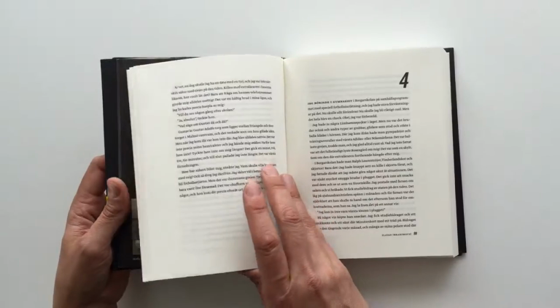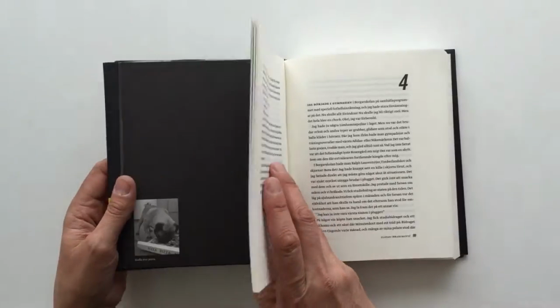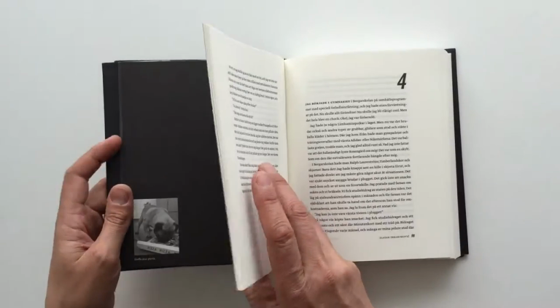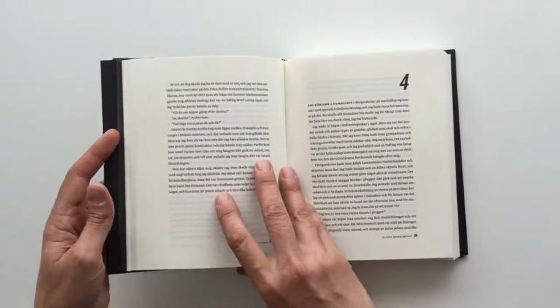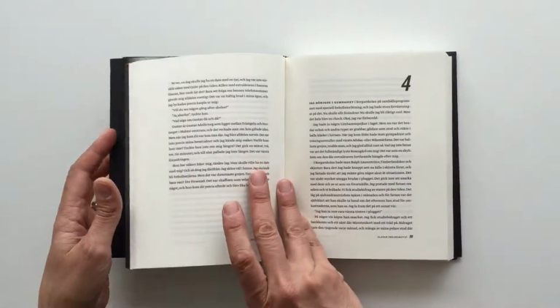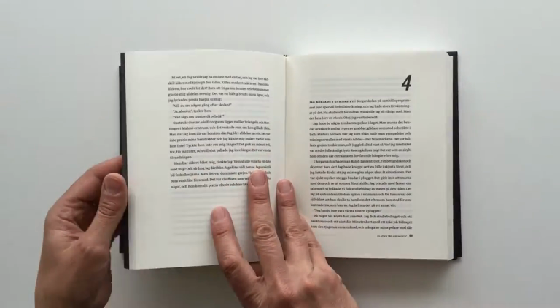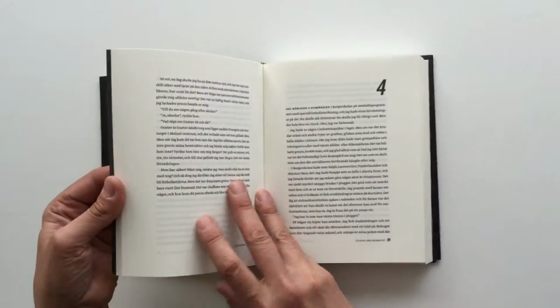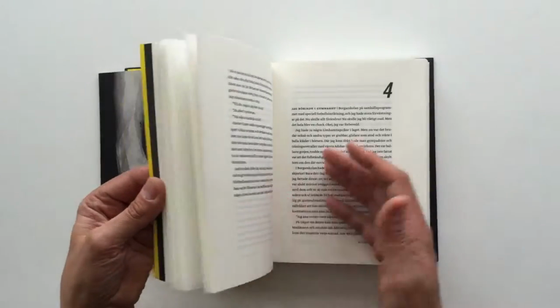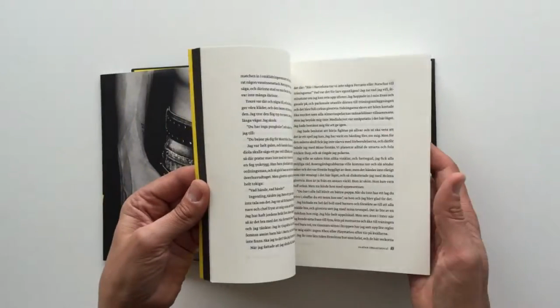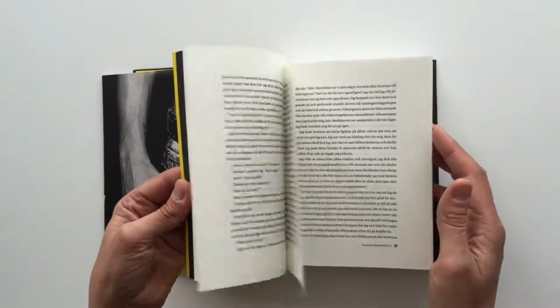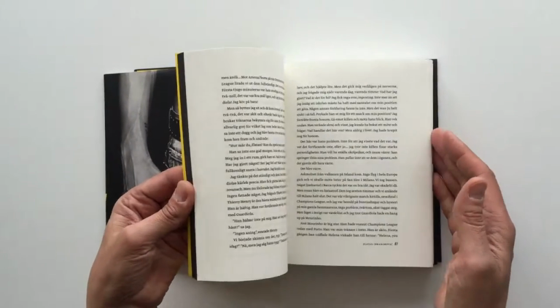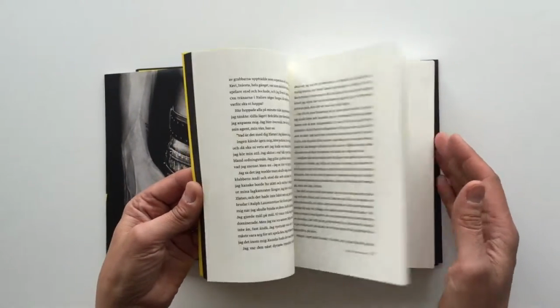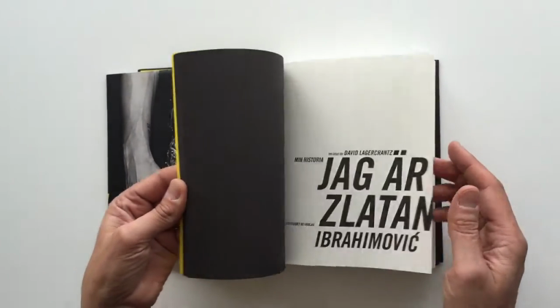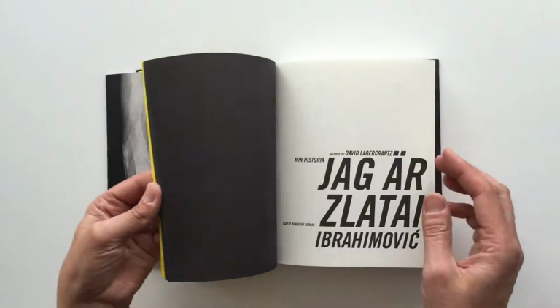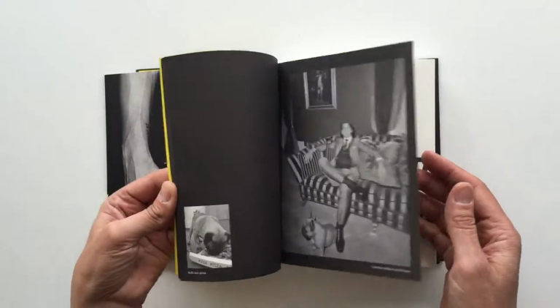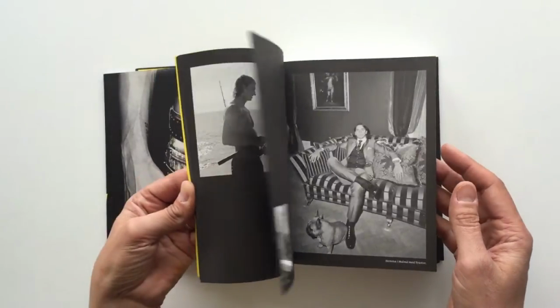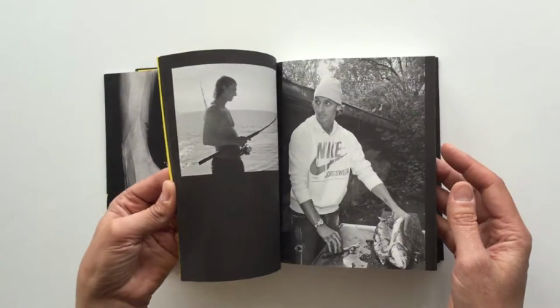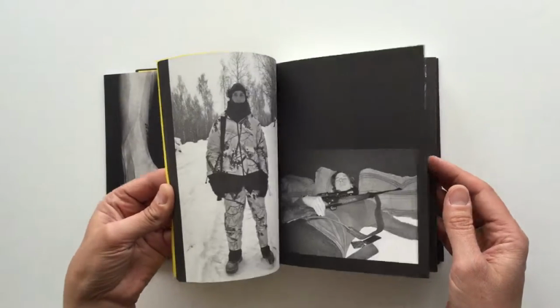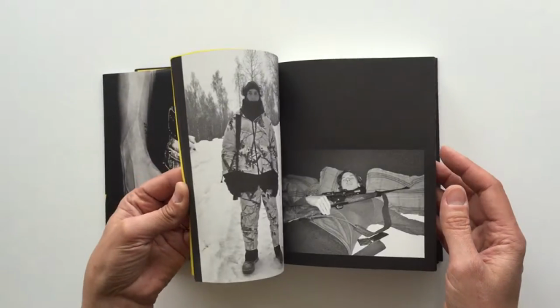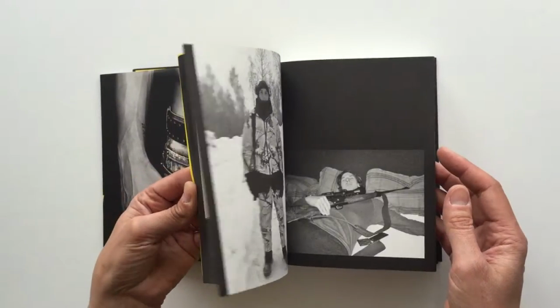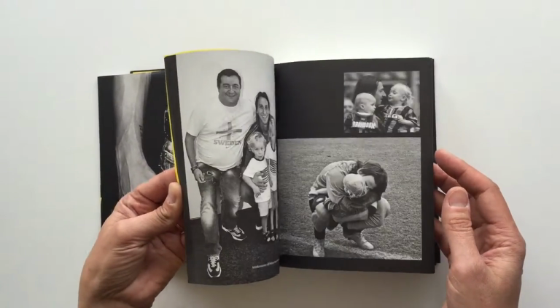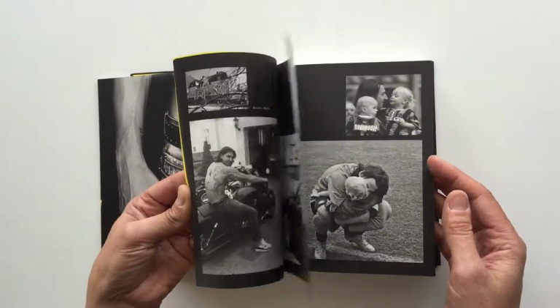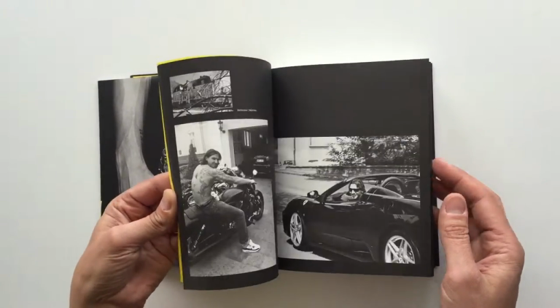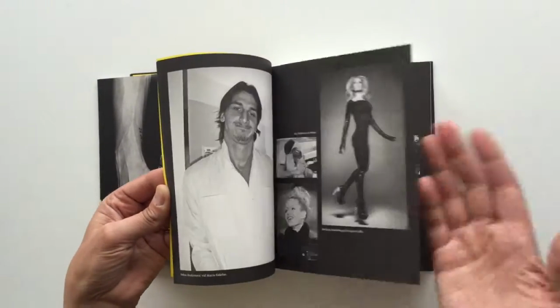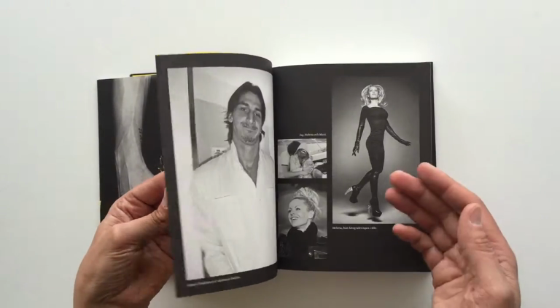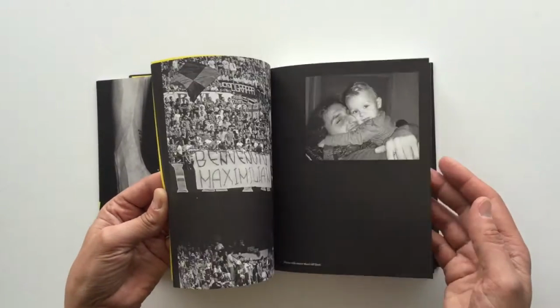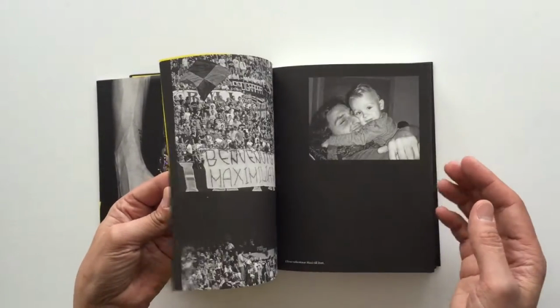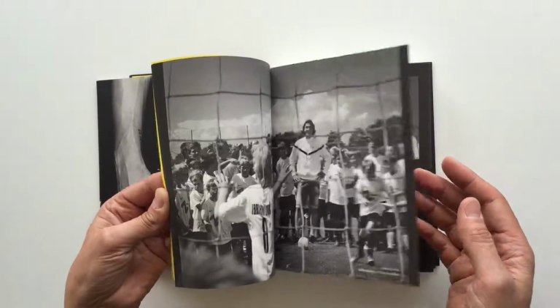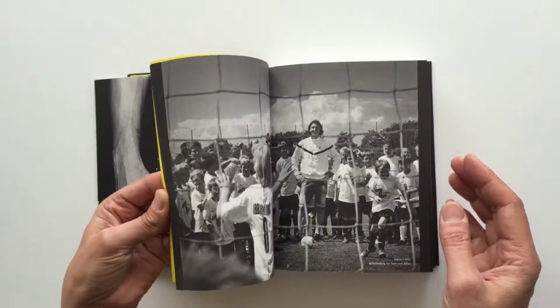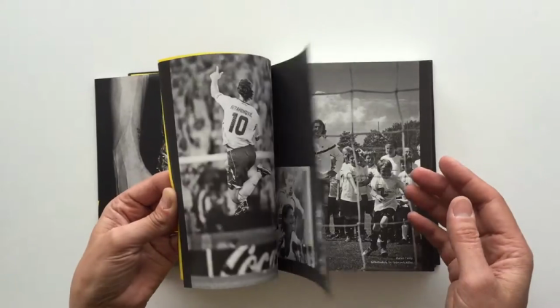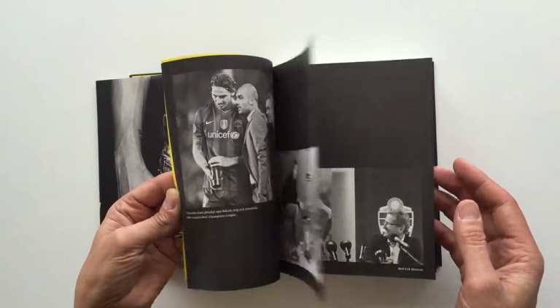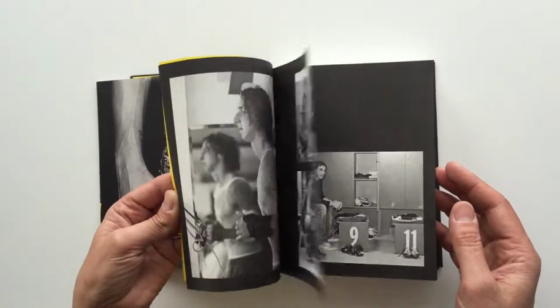One of my design ideas with this book was to start it with a 60-pages-long private photo album. It would feel like you could step into his private photo album.